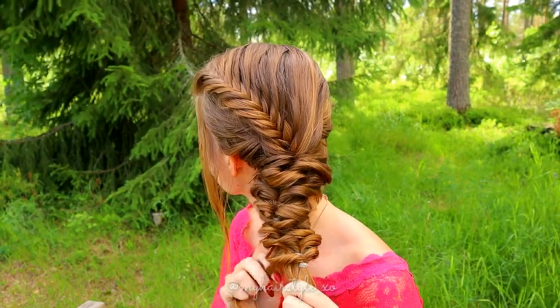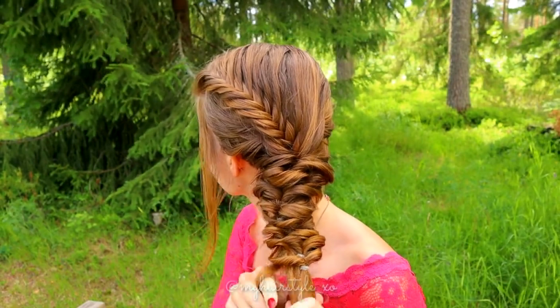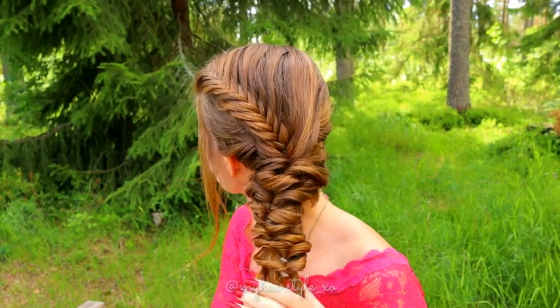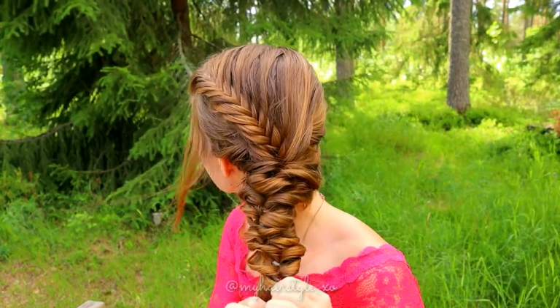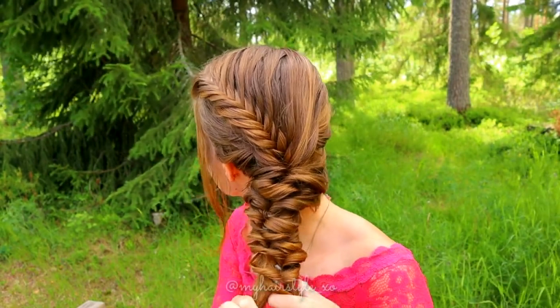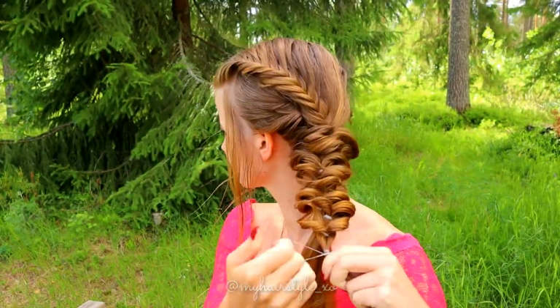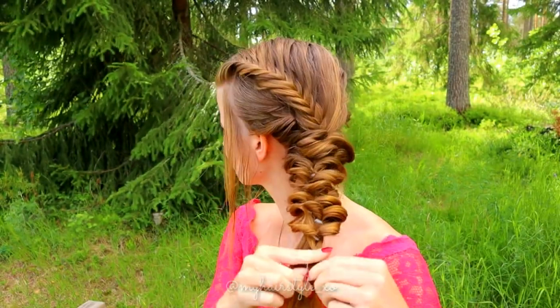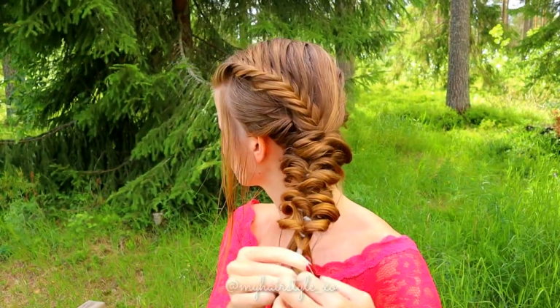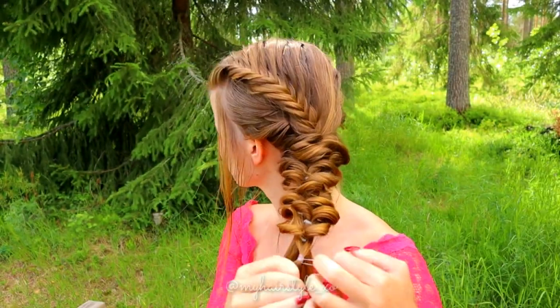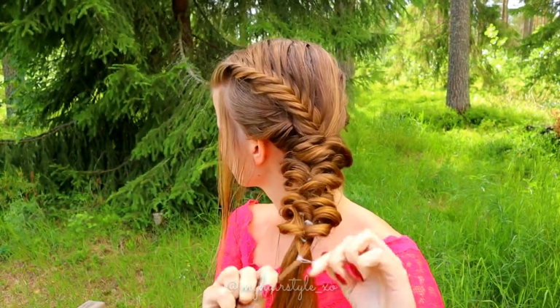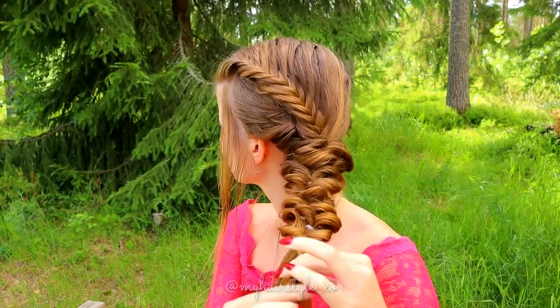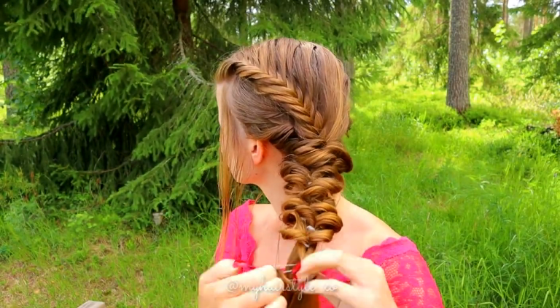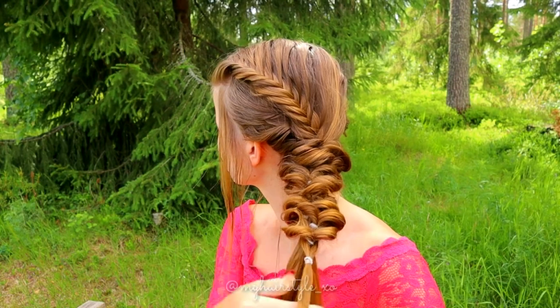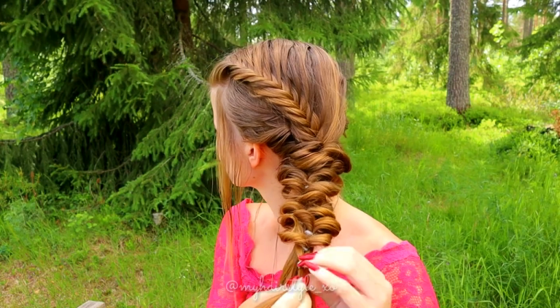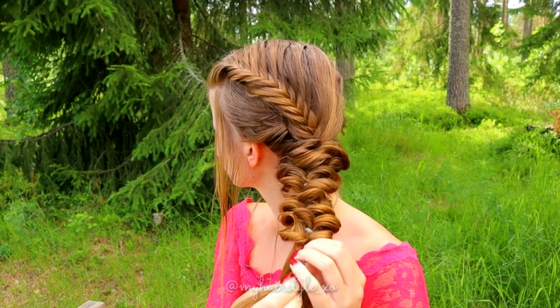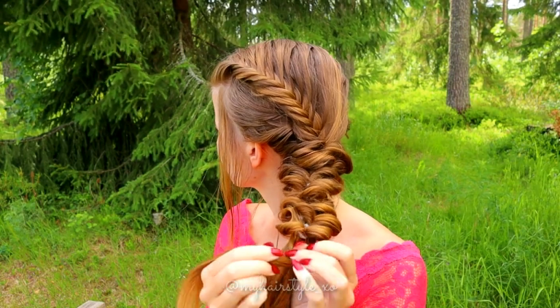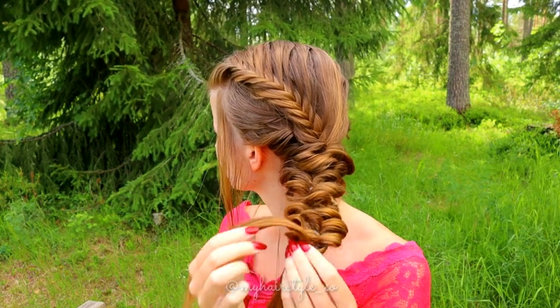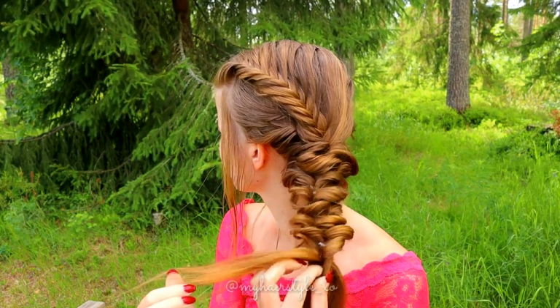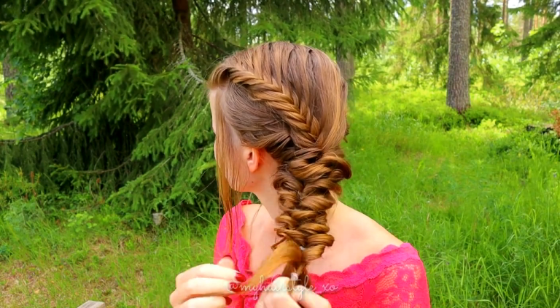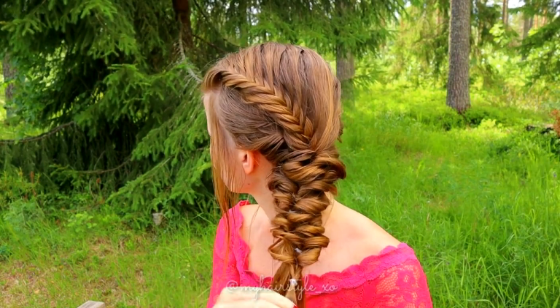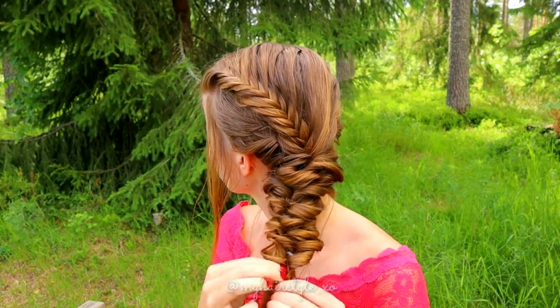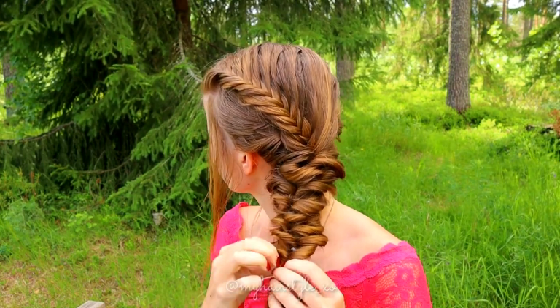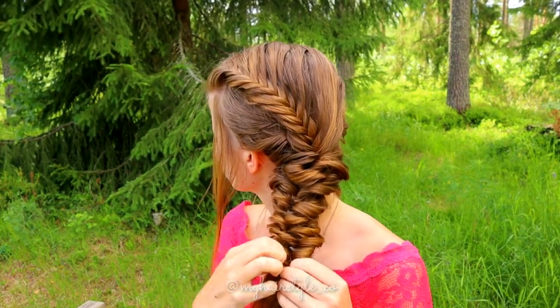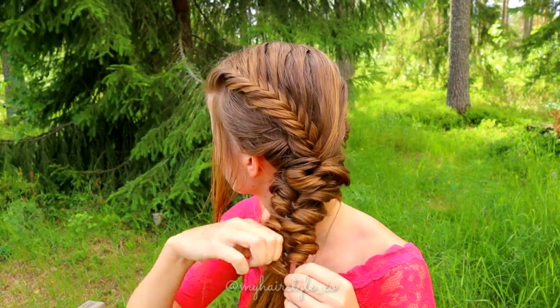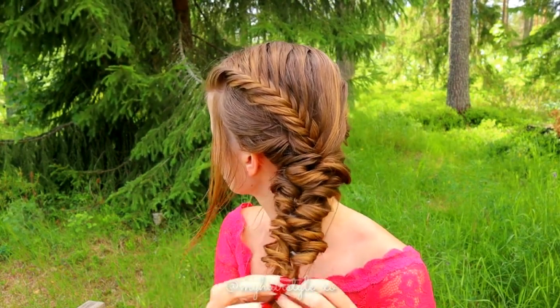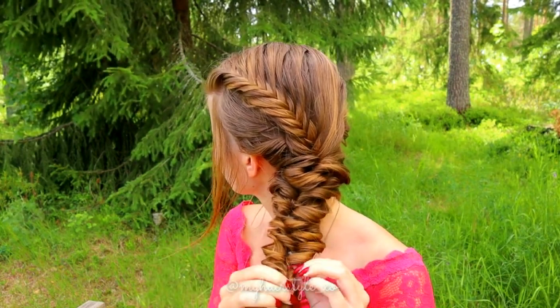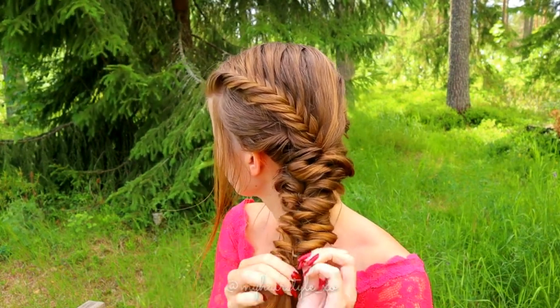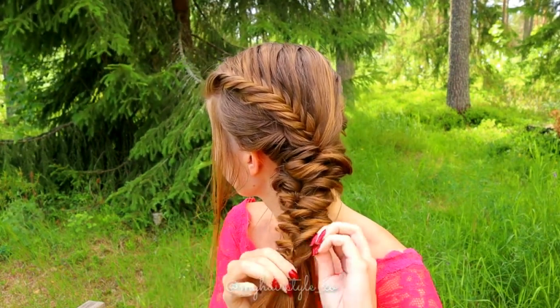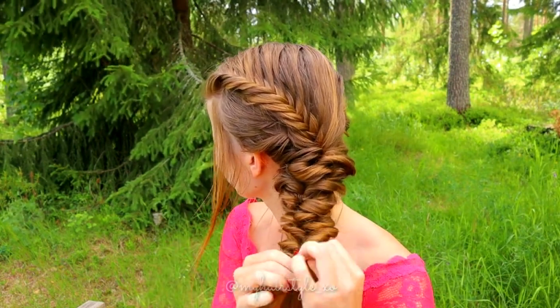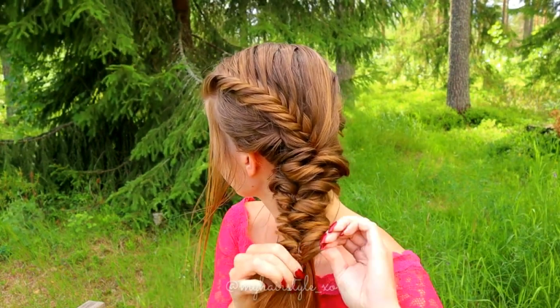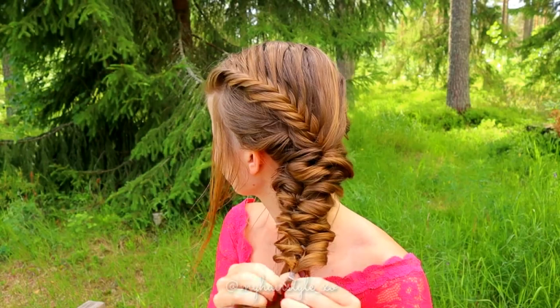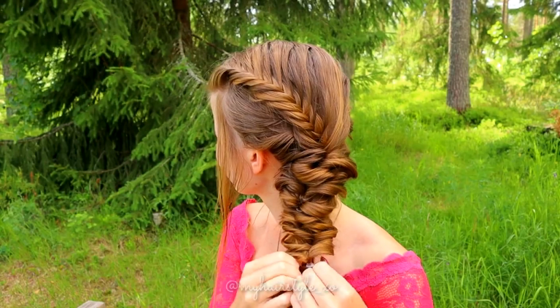If you only twist once it will be too loose. I create my elastic braid with twists on the middle, left and right.